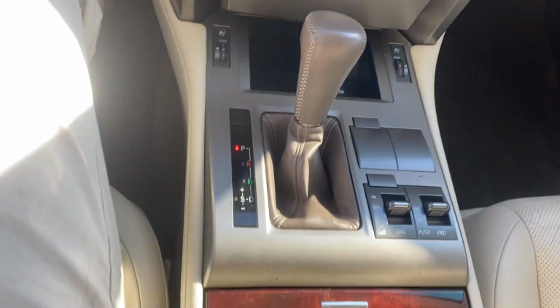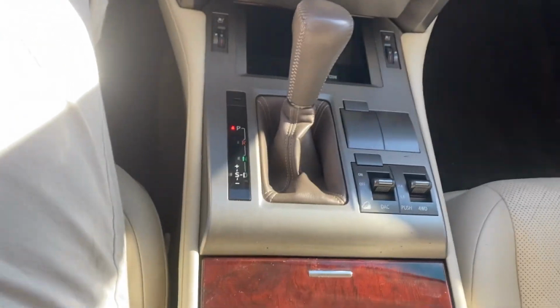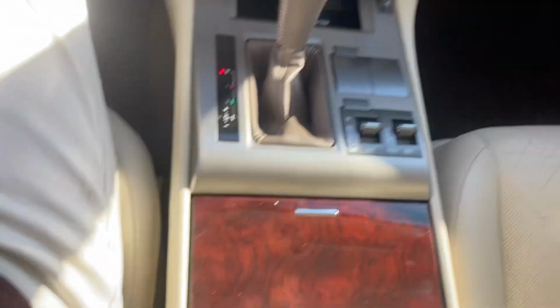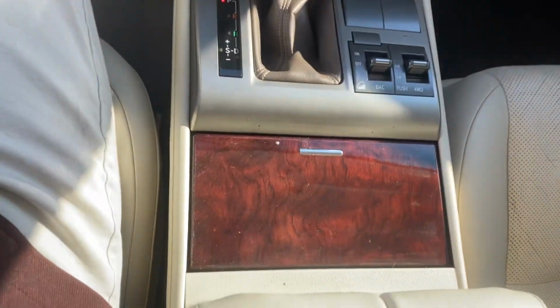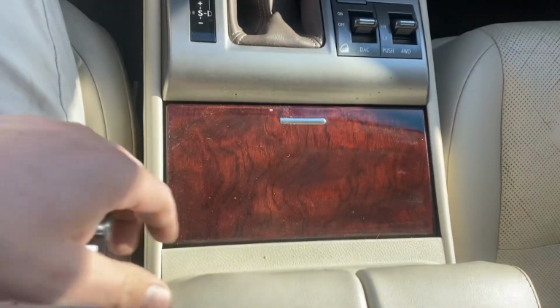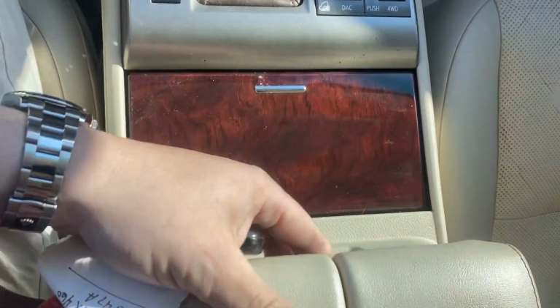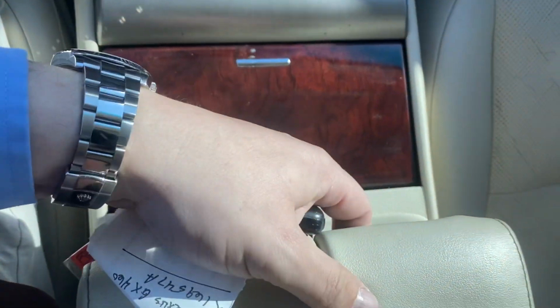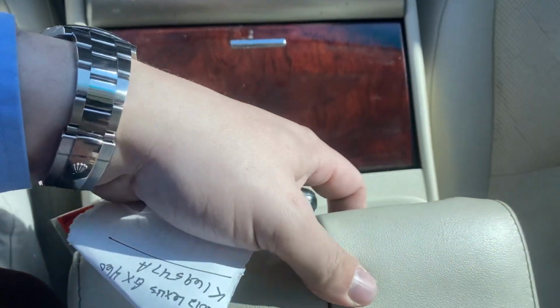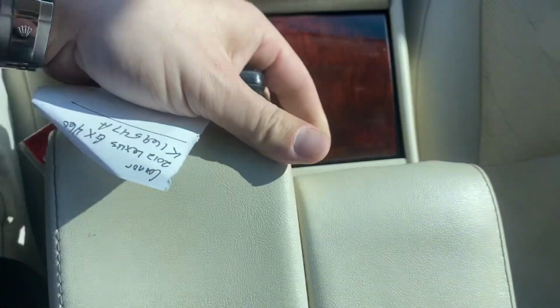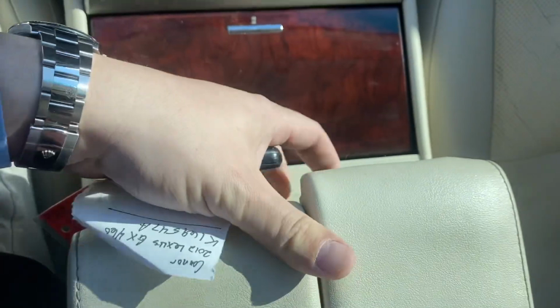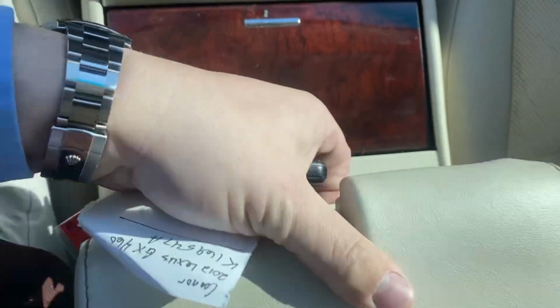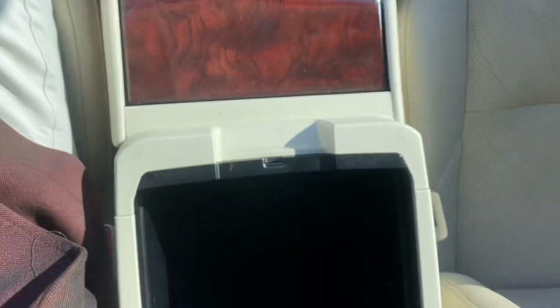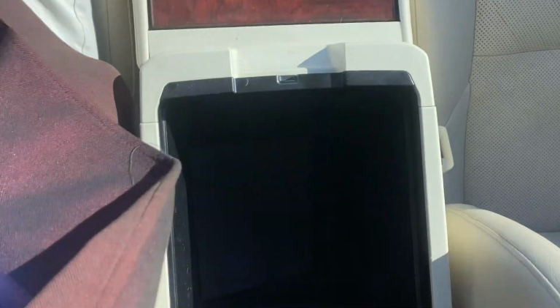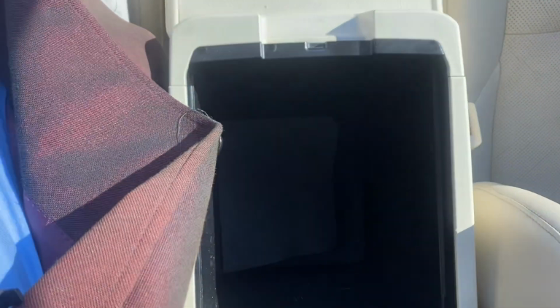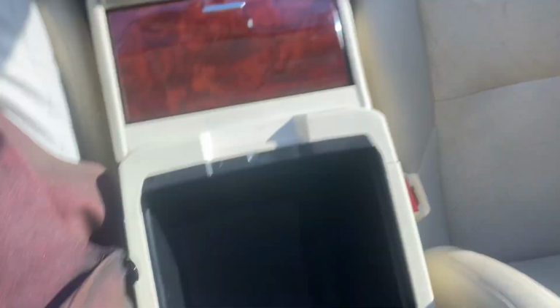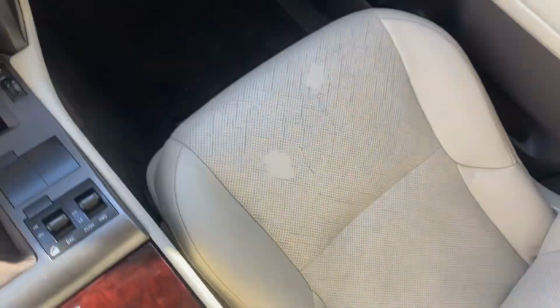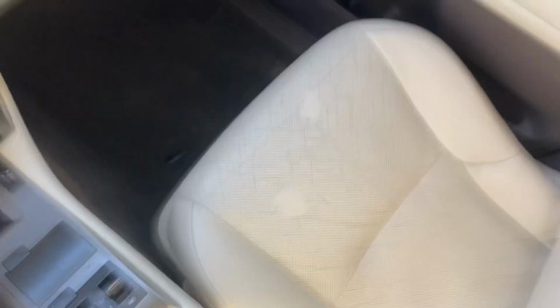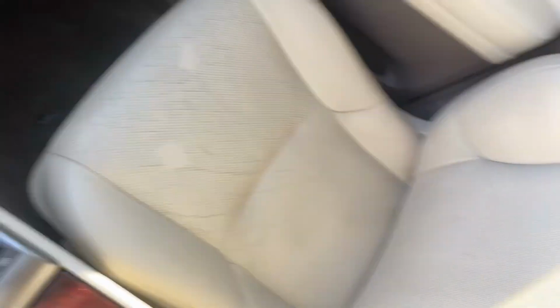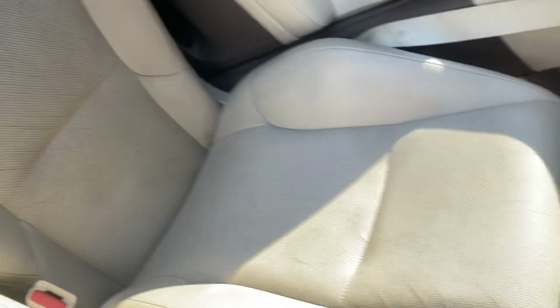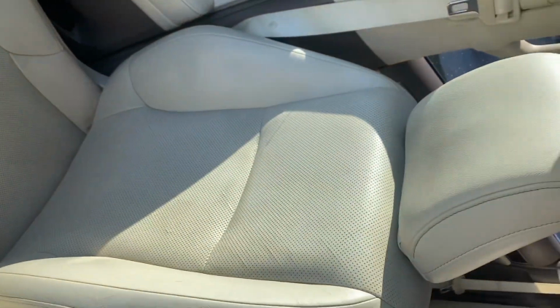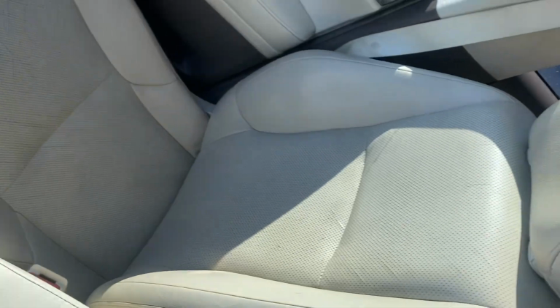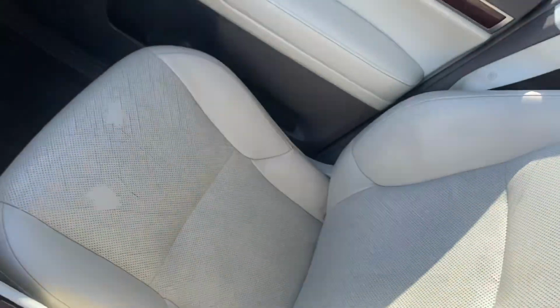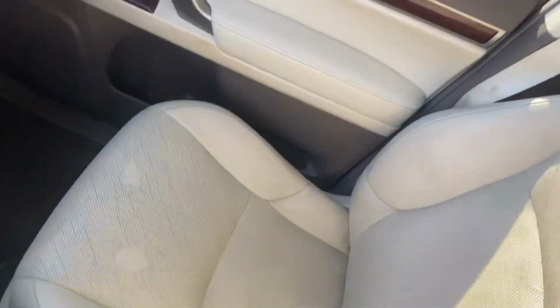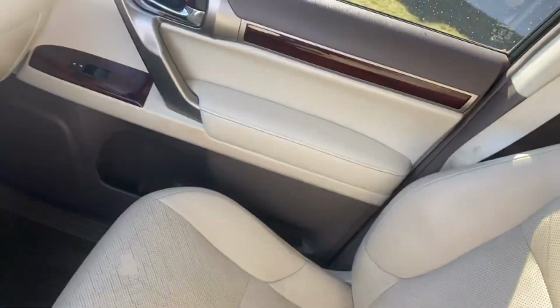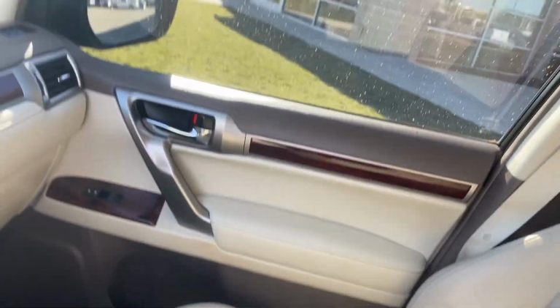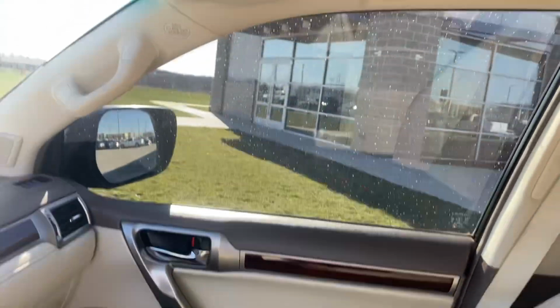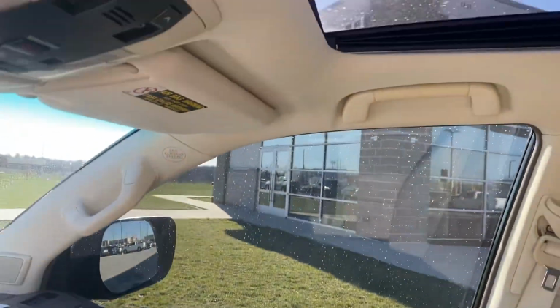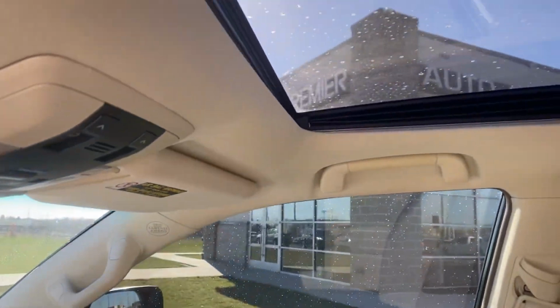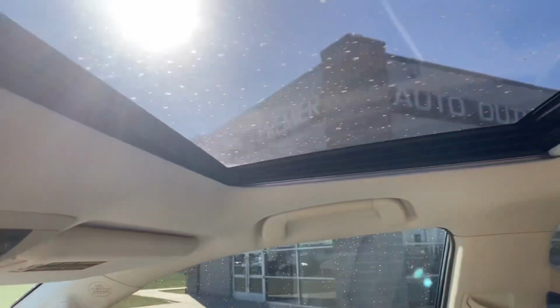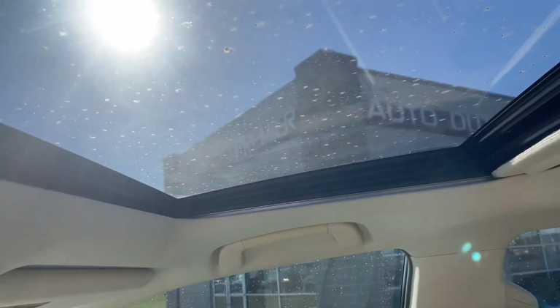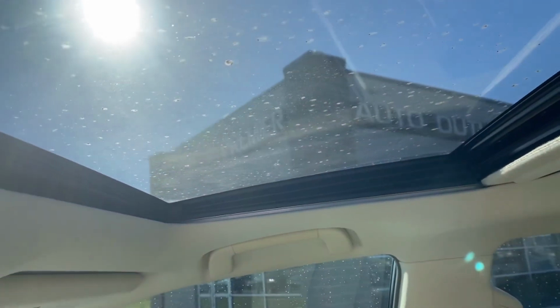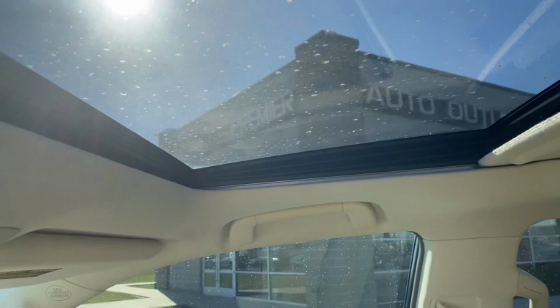Shifter, we got a couple cup holders, we got our center console here. Good looking passenger seat. And we got our sunroof — everybody loves a sunroof.